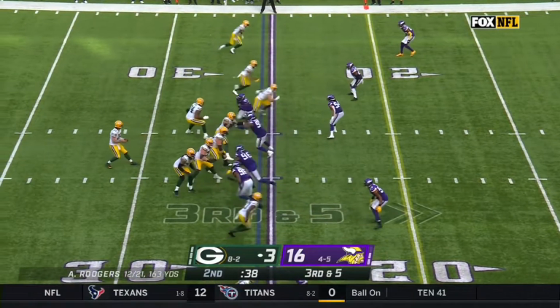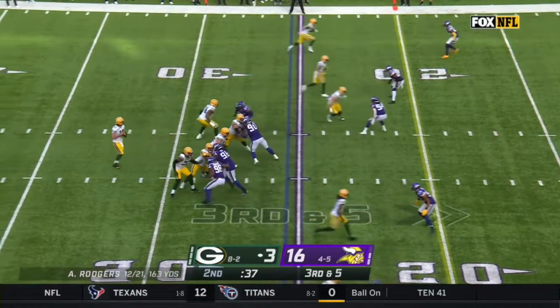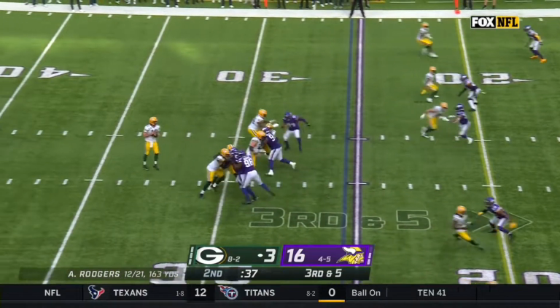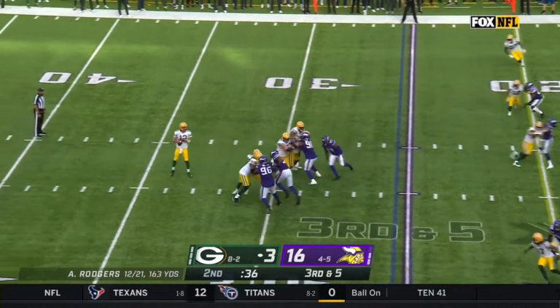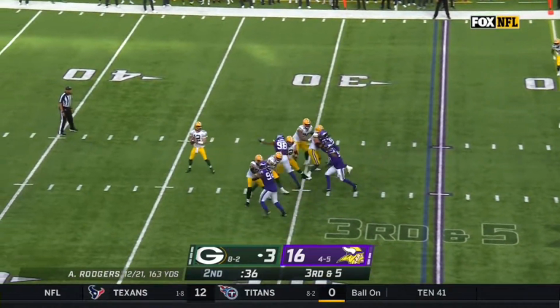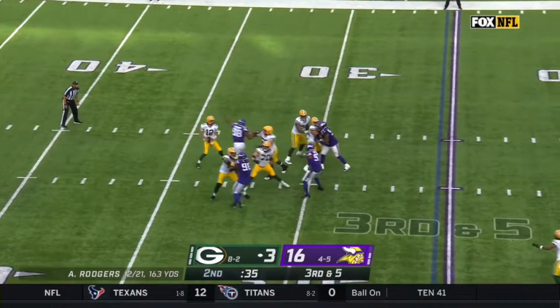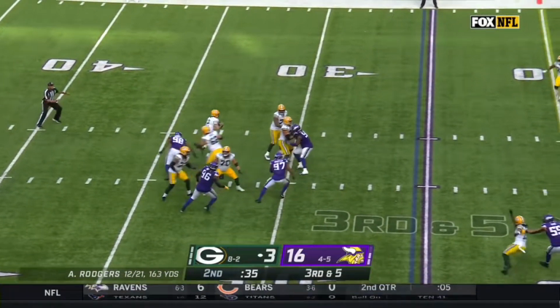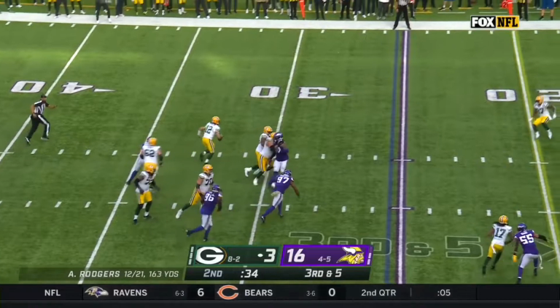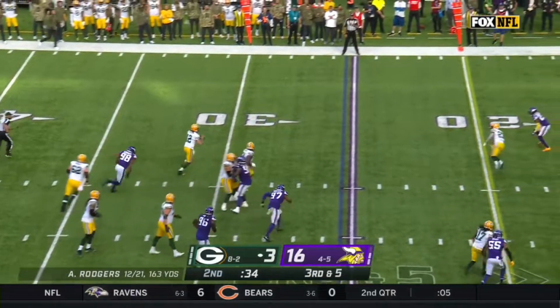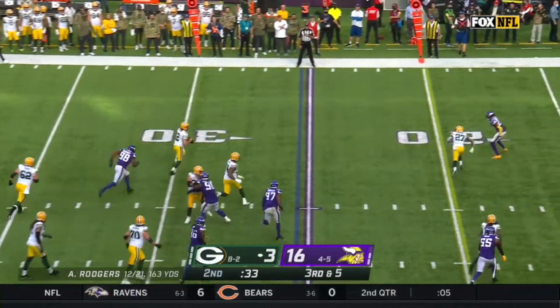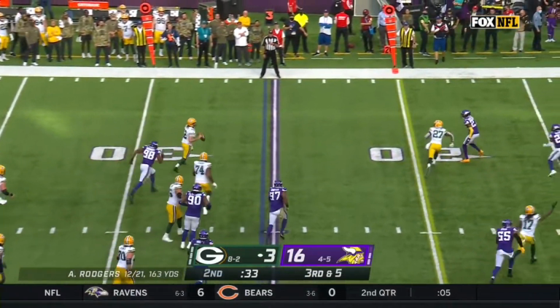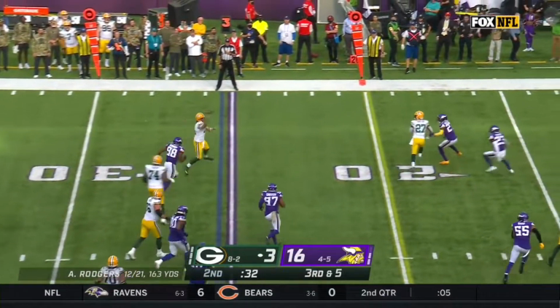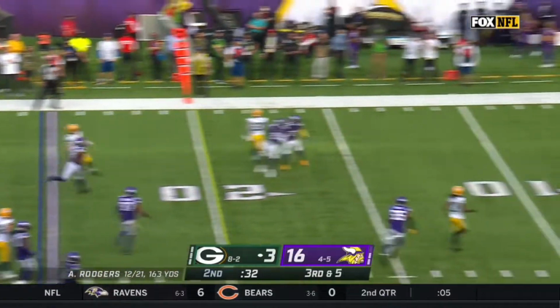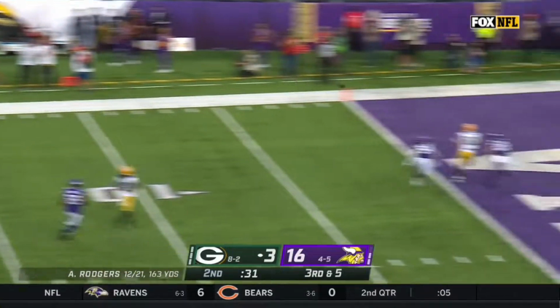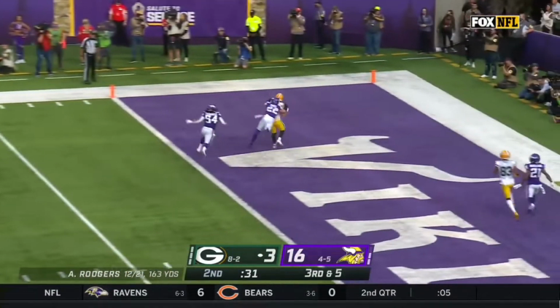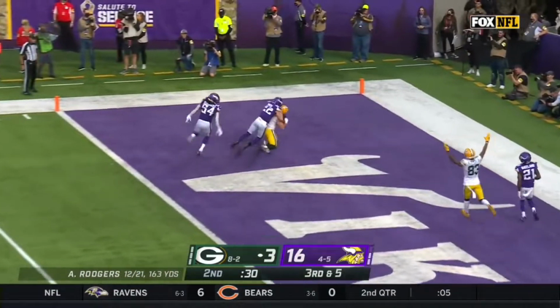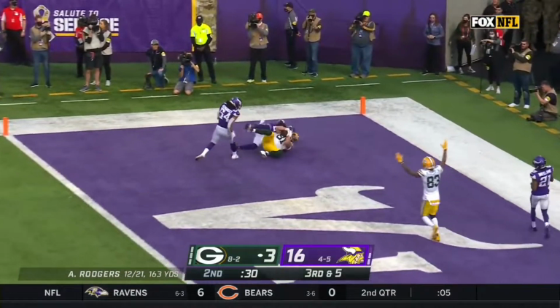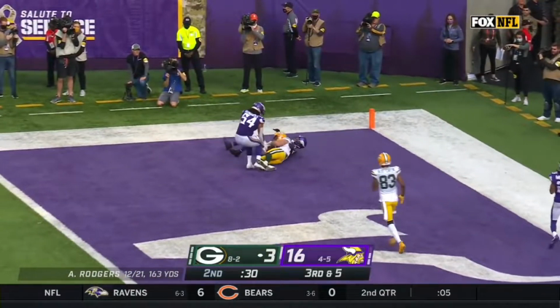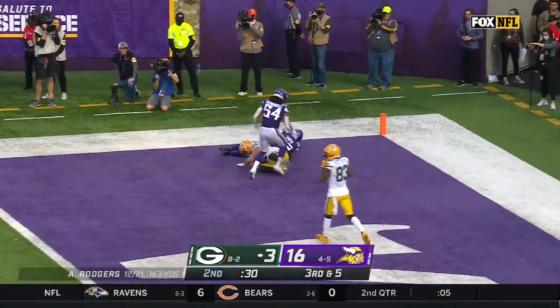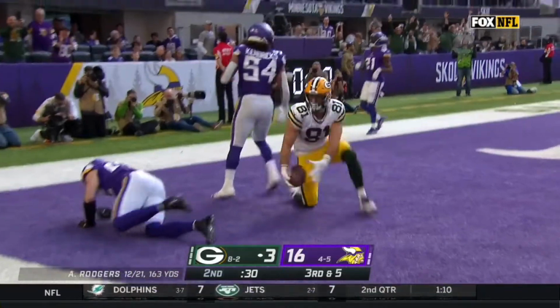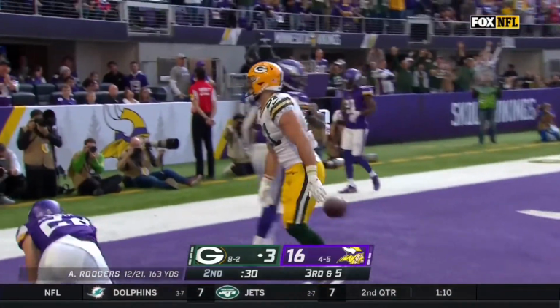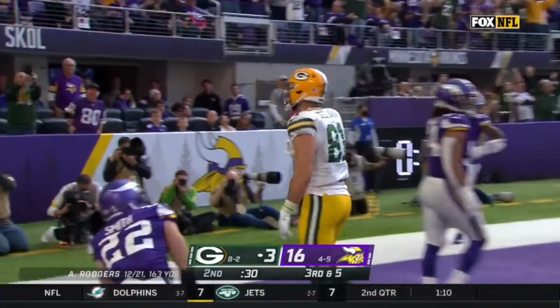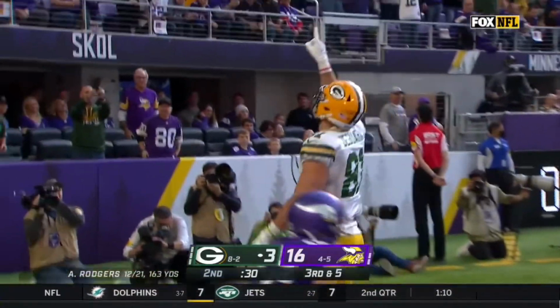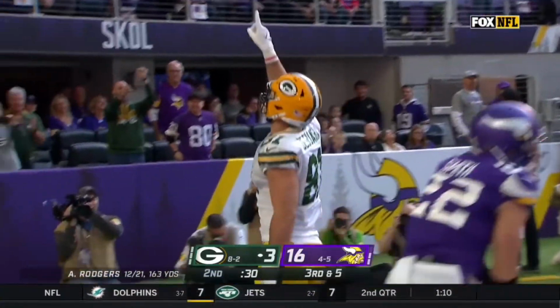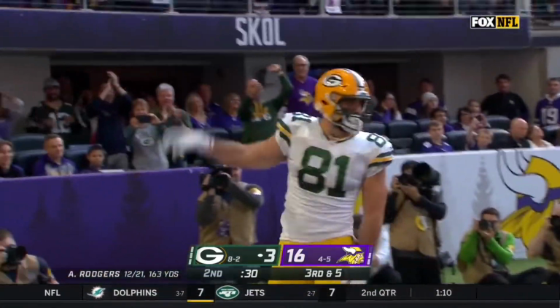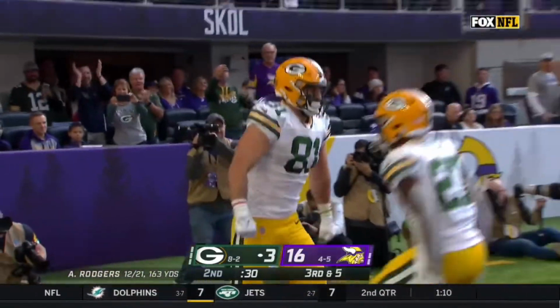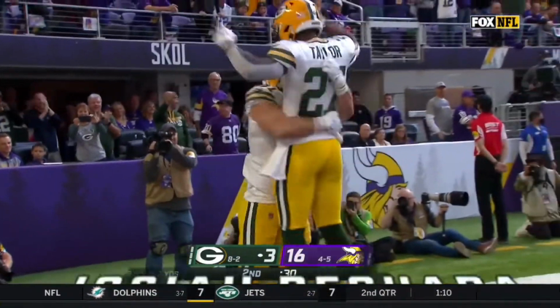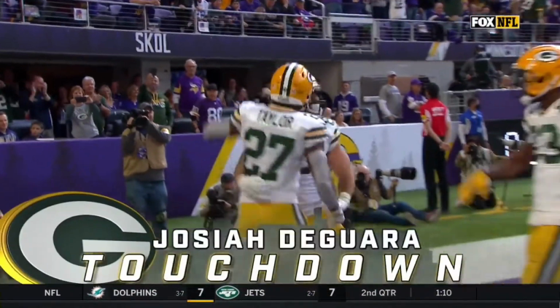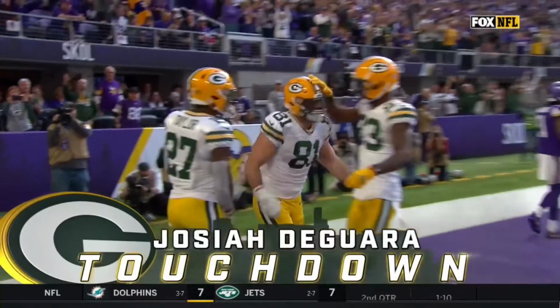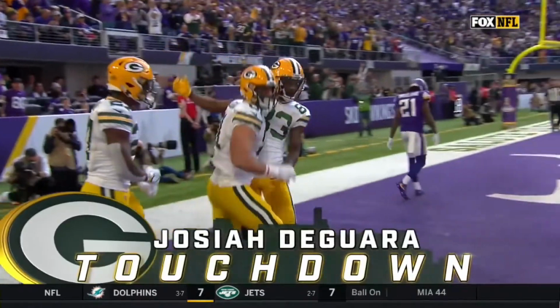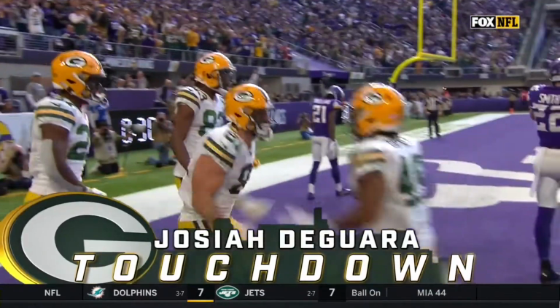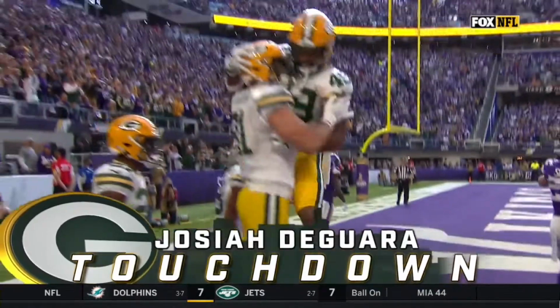Third and five. Rogers with time, now escapes. Will he try to run it? Throws across his body — DeGuarra. He's got it. Touchdown. His first NFL touchdown.